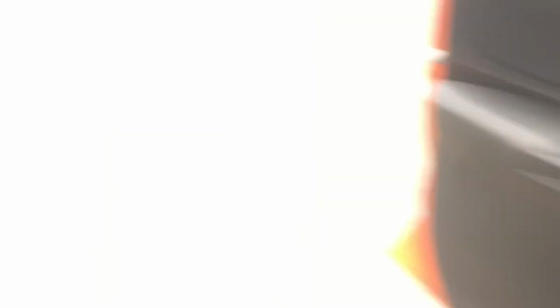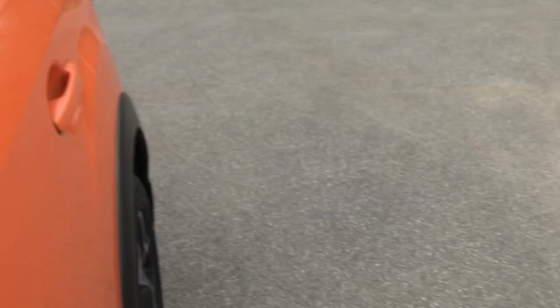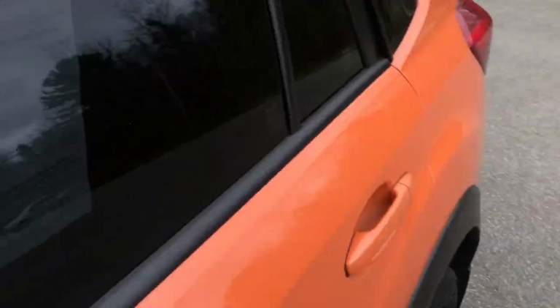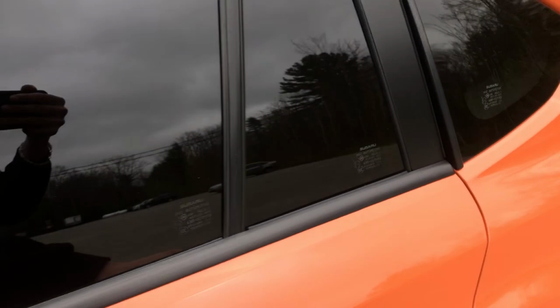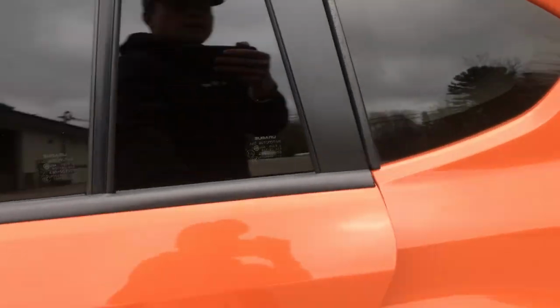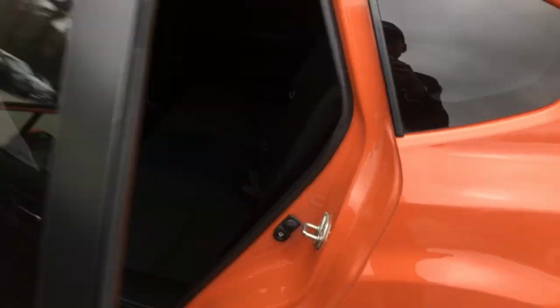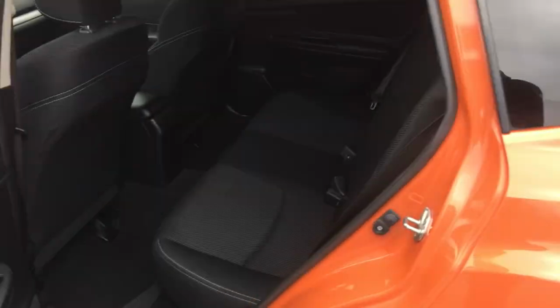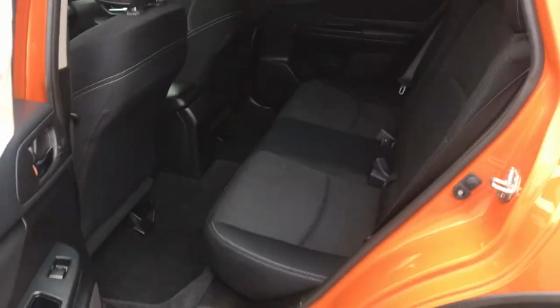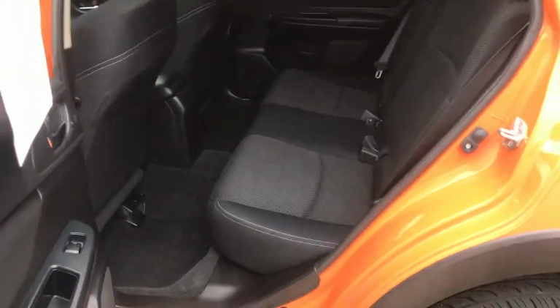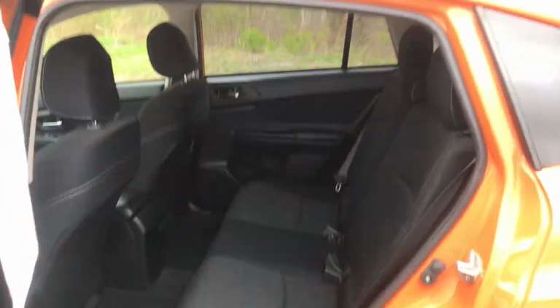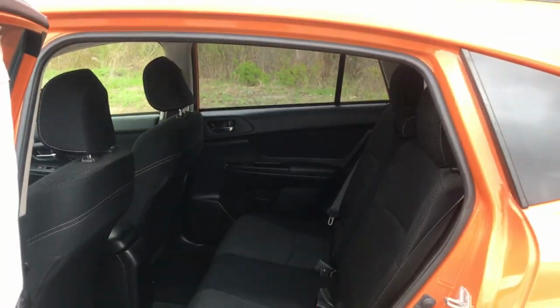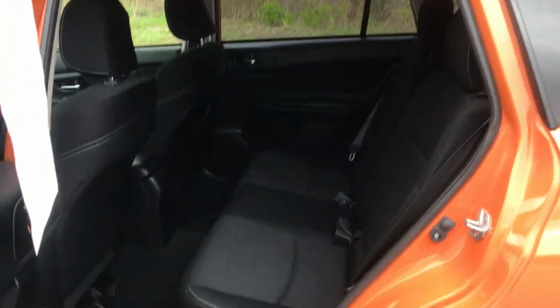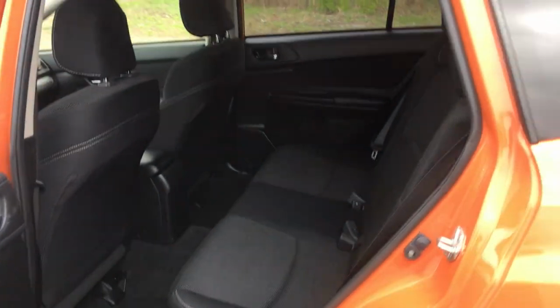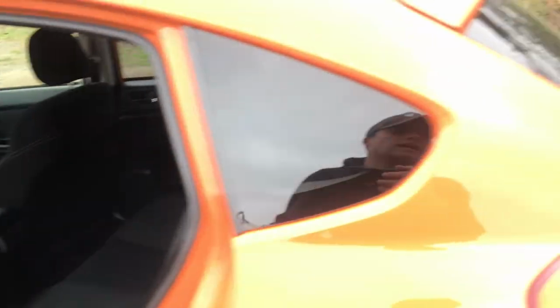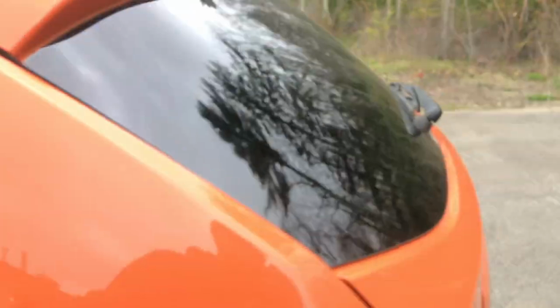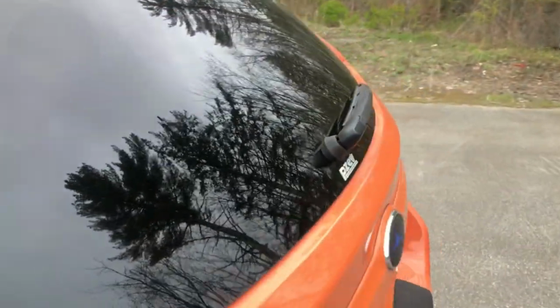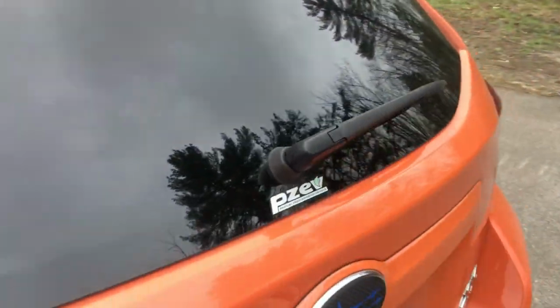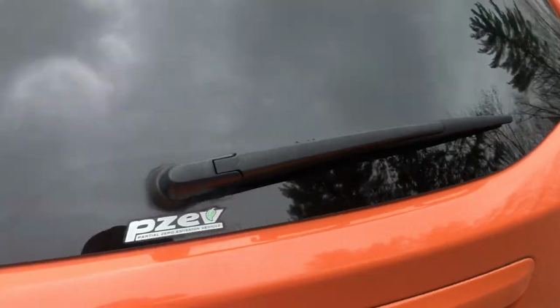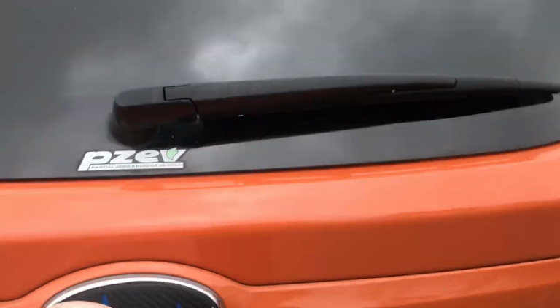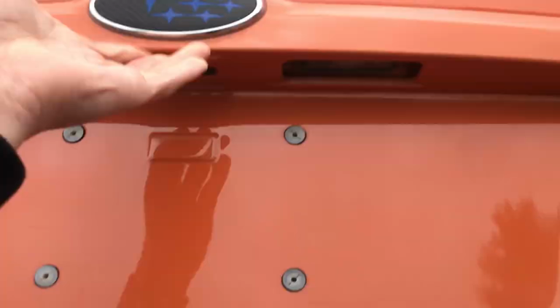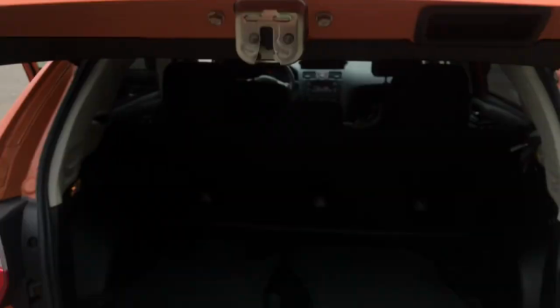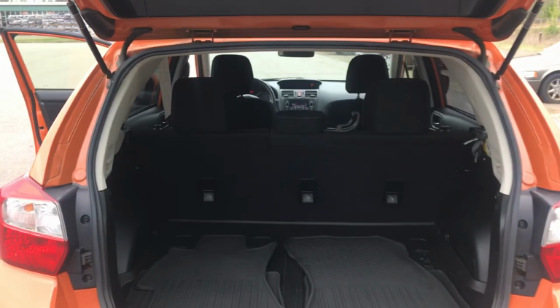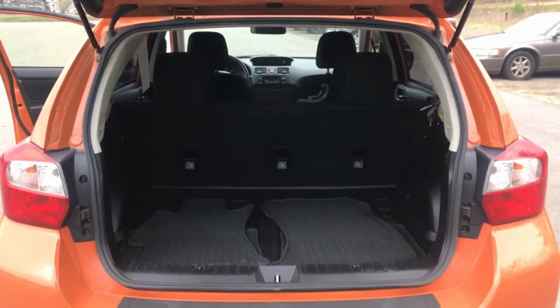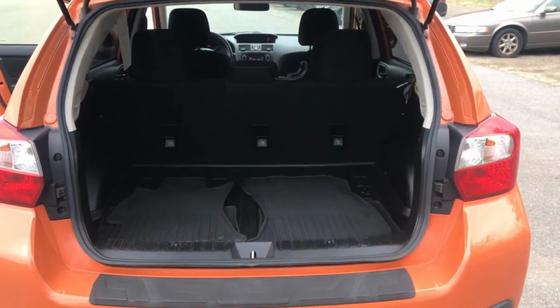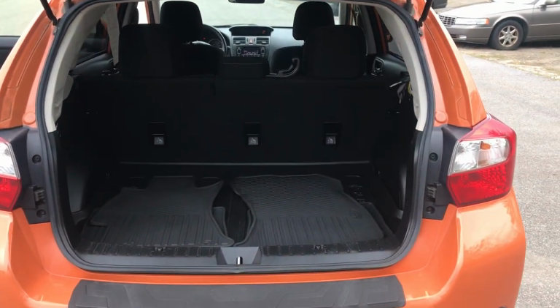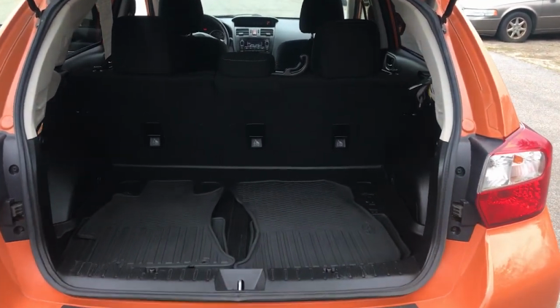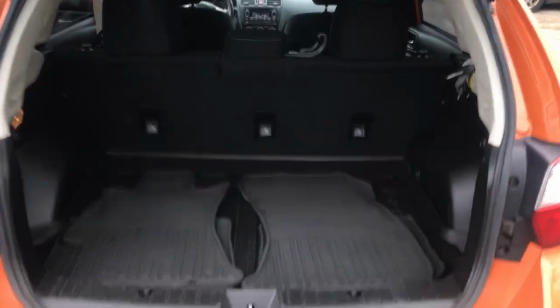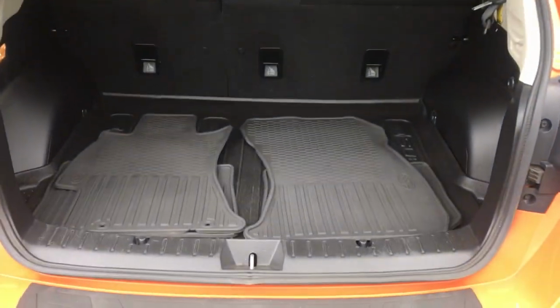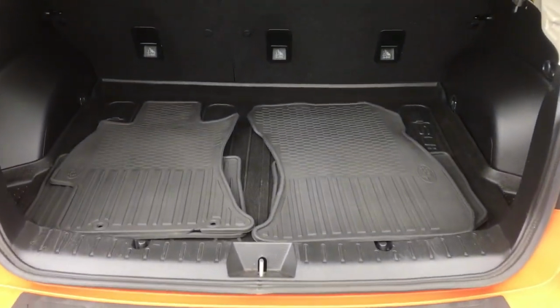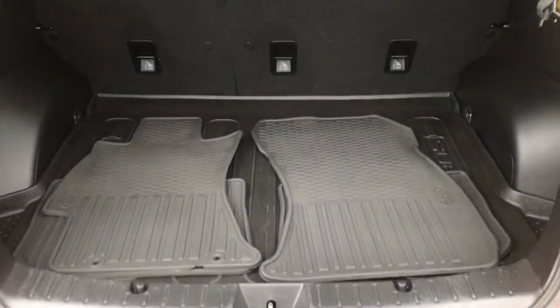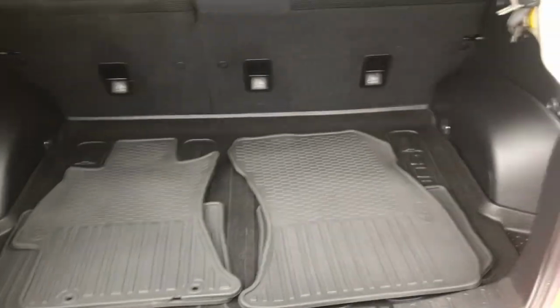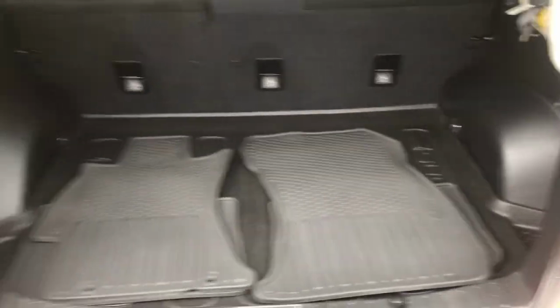Go ahead and take a look at the rear seat here. Plenty of leg room for all your passengers and the cargo area as well. Tons of storage space. You also got your all-weather mats for this vehicle.